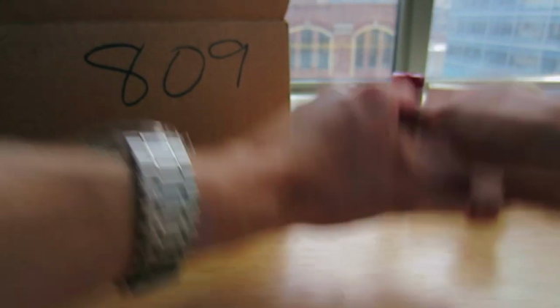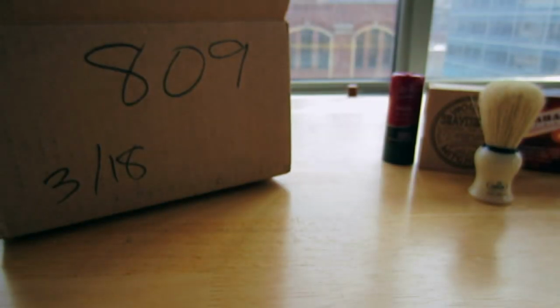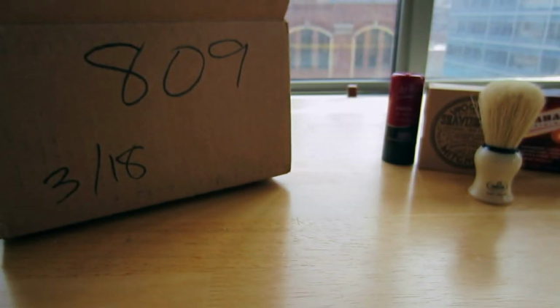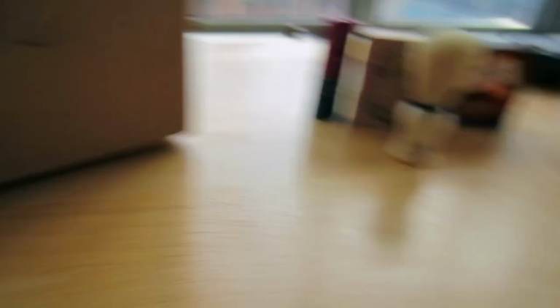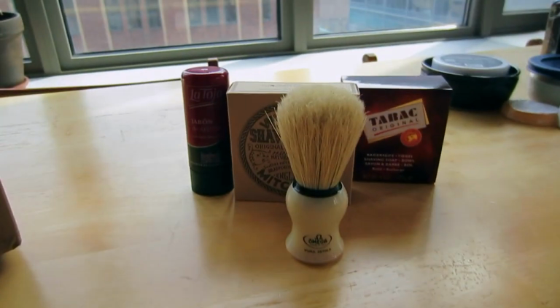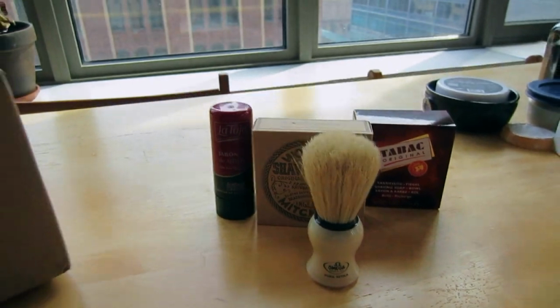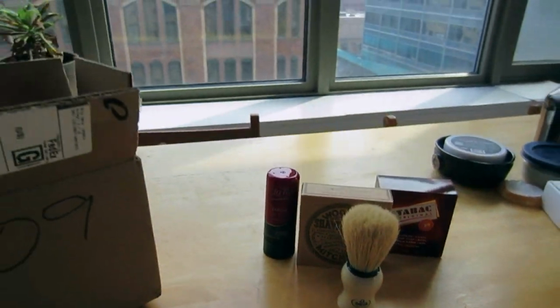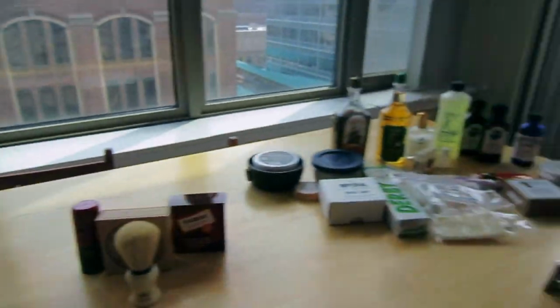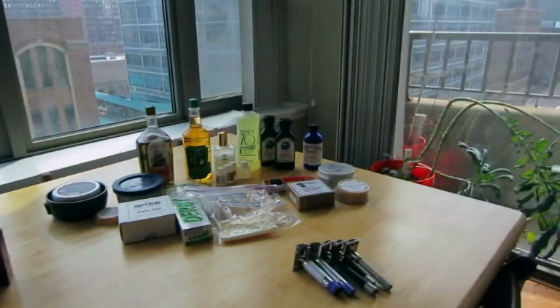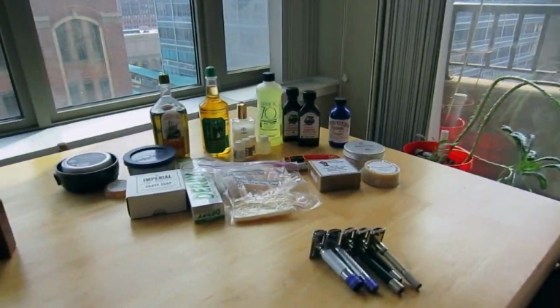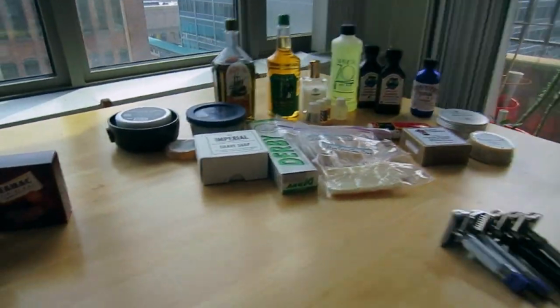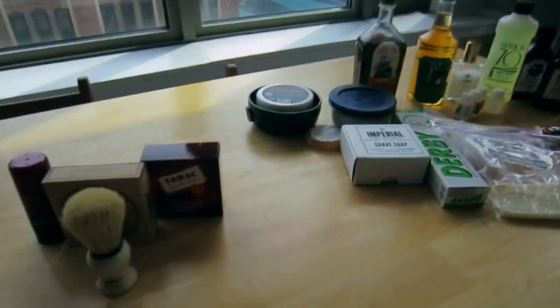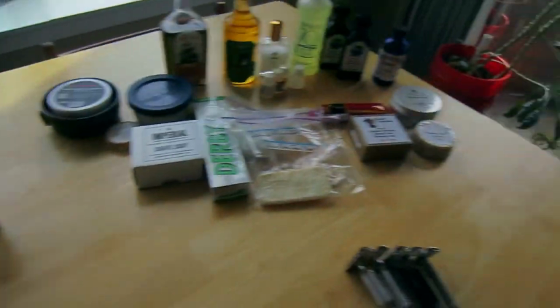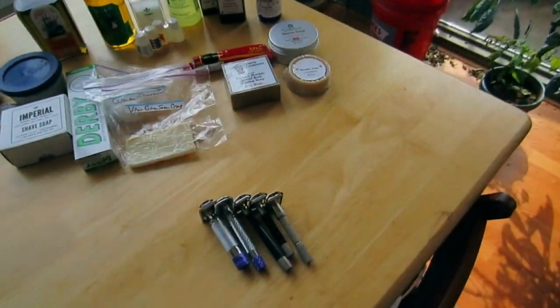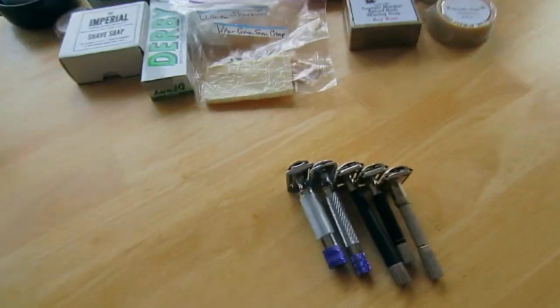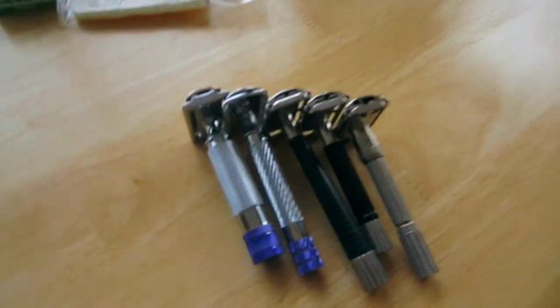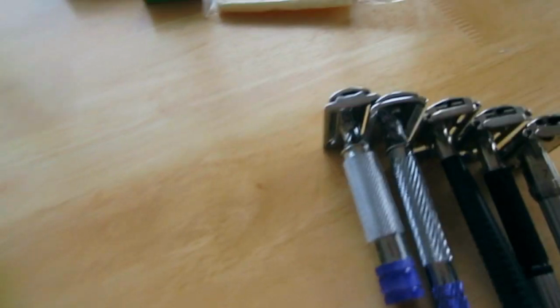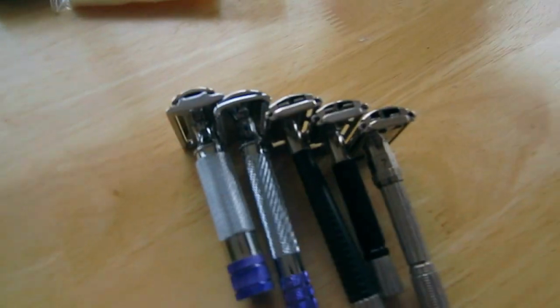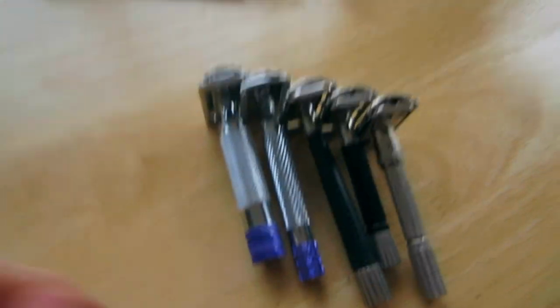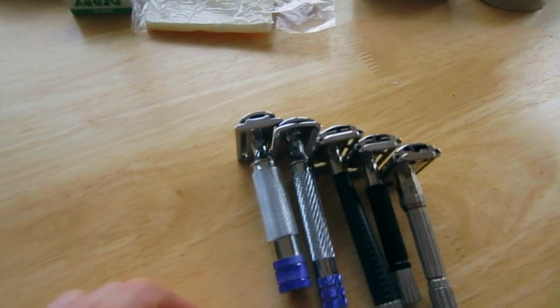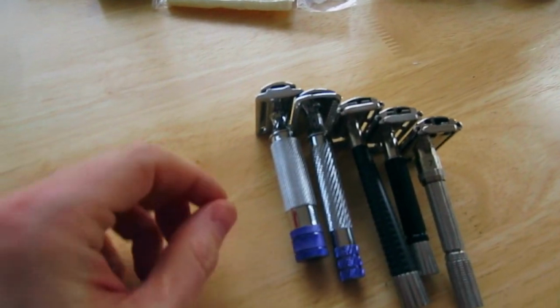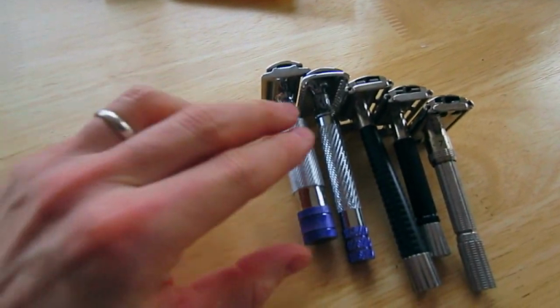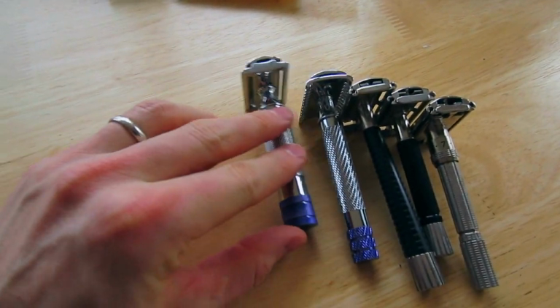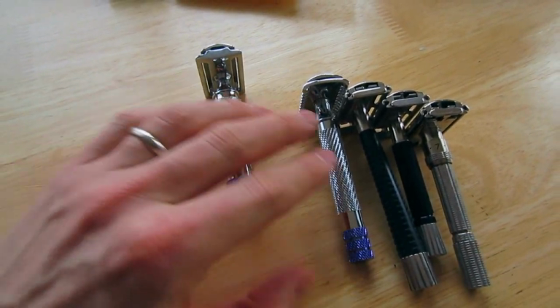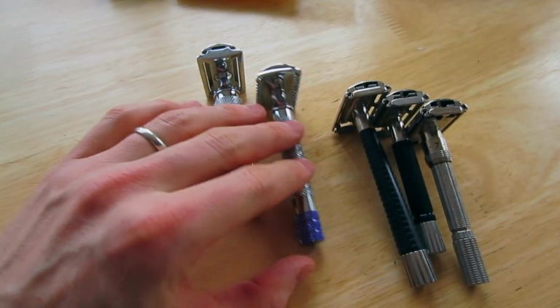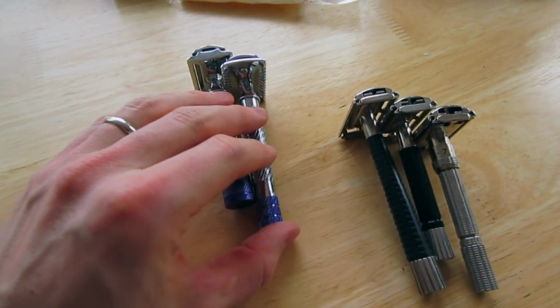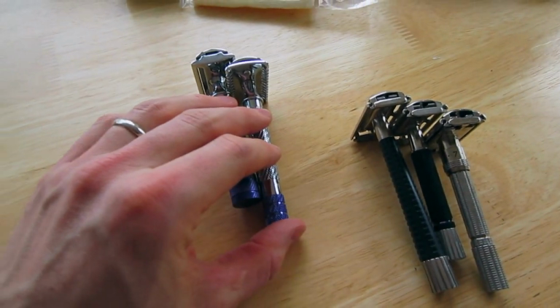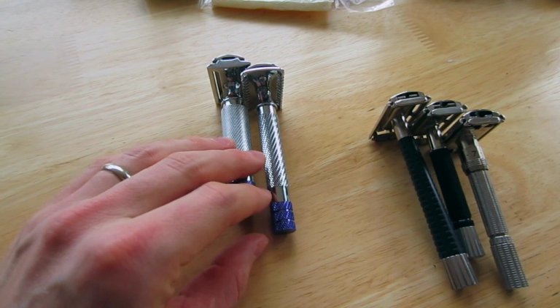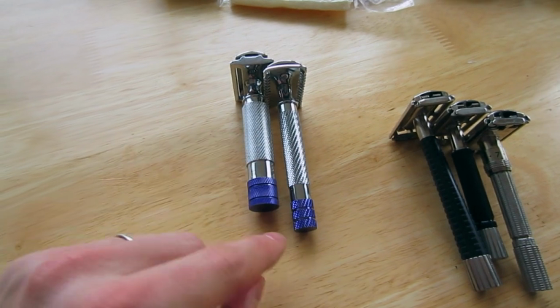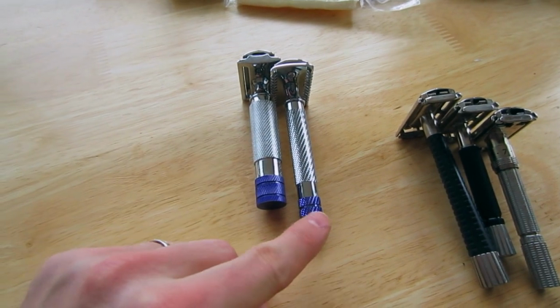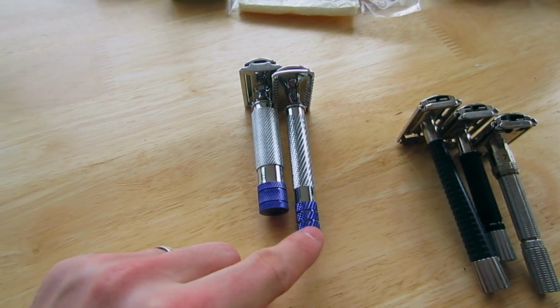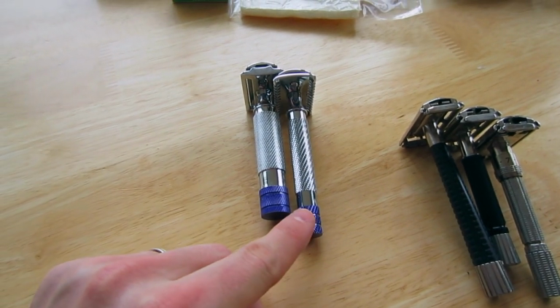Alright, so that's my new stuff that just came in. Now I'm going to go over some of the other stuff I have sitting around that I still need to review. First of all, let's look at safety razors. These are two safety razors from Synergy.